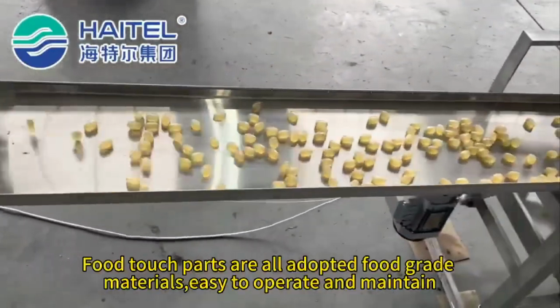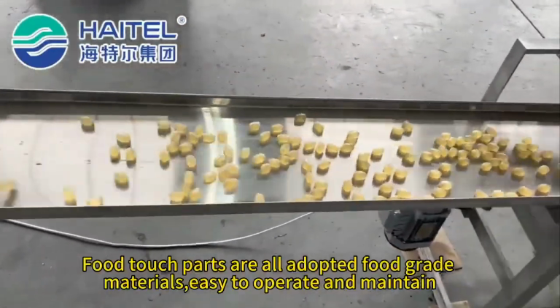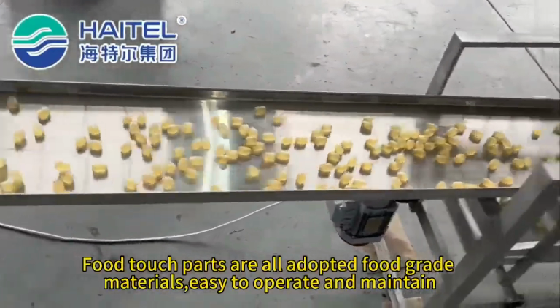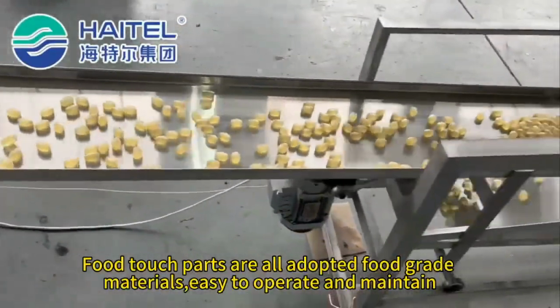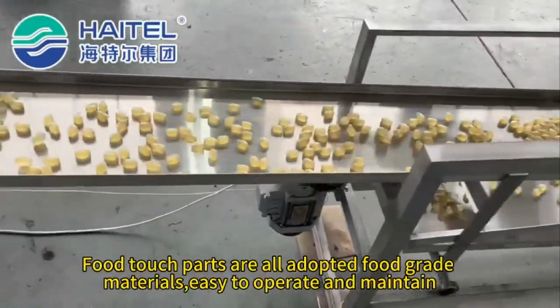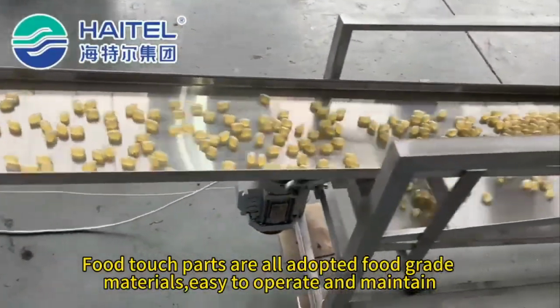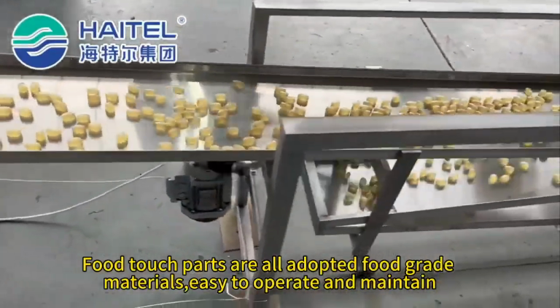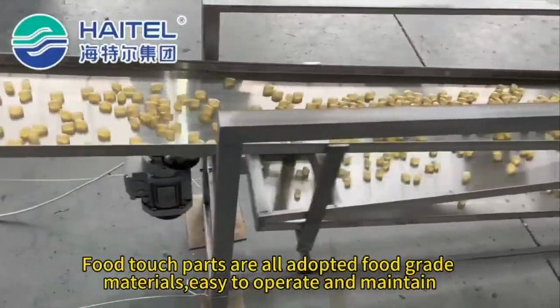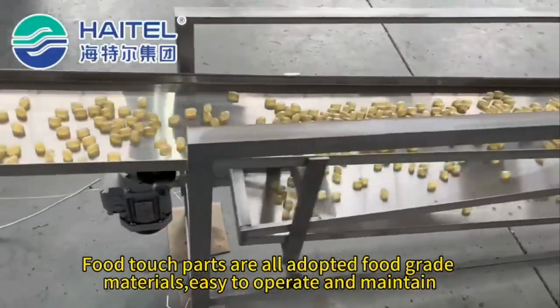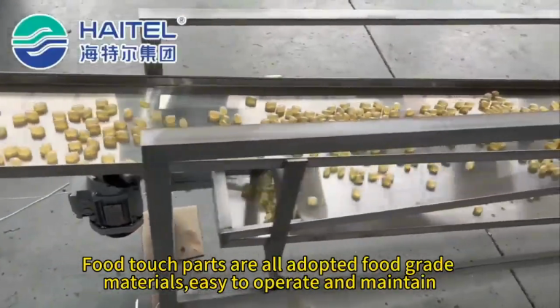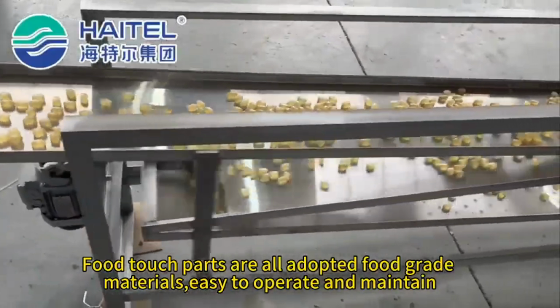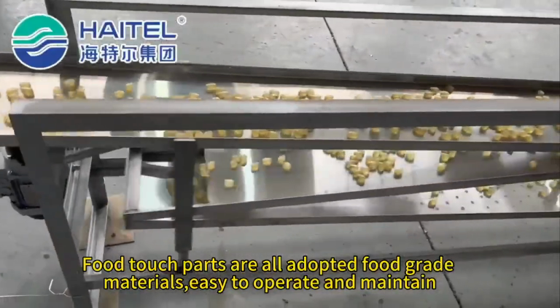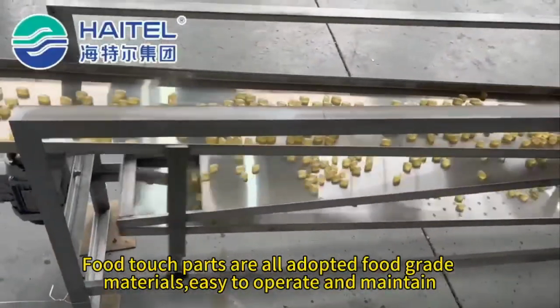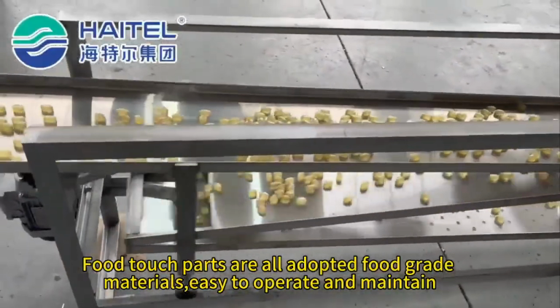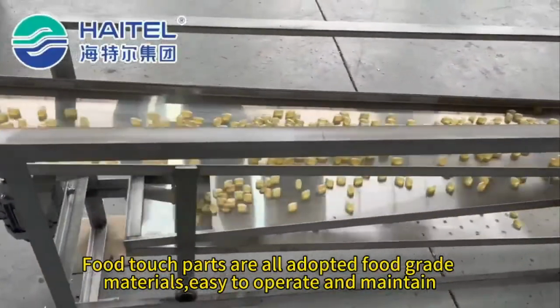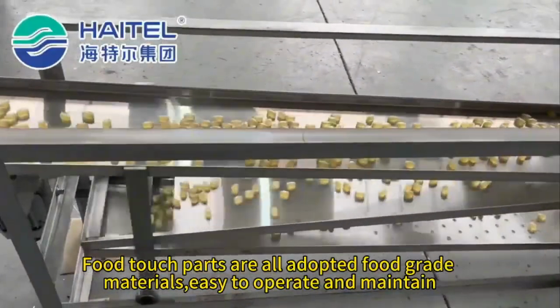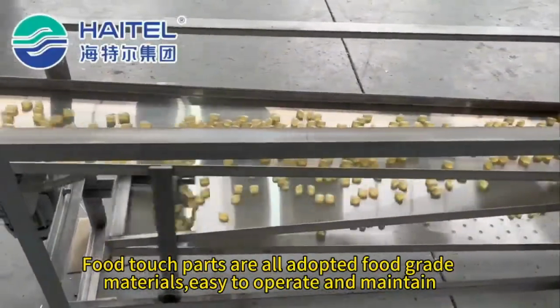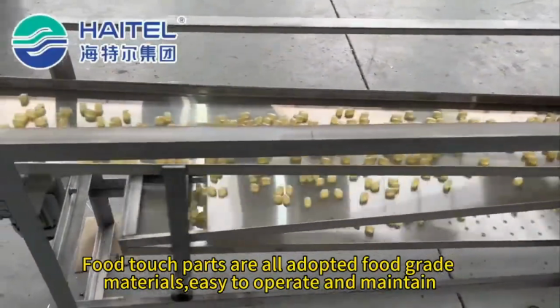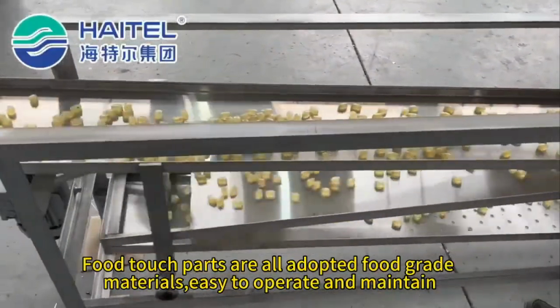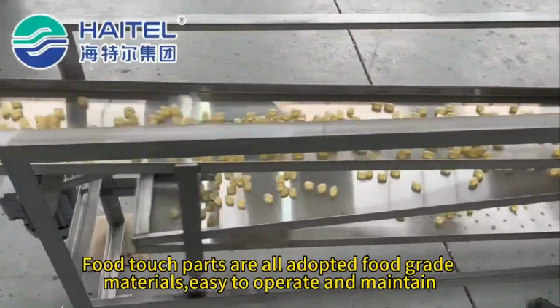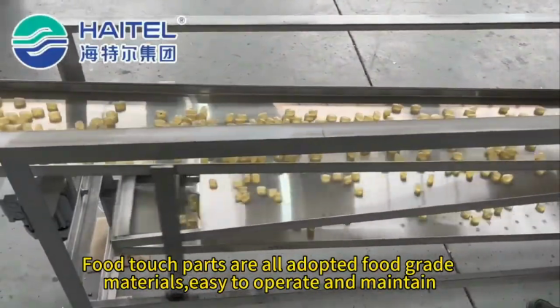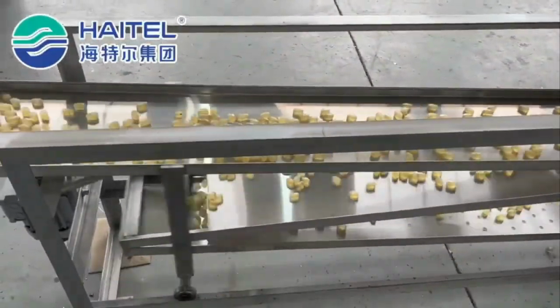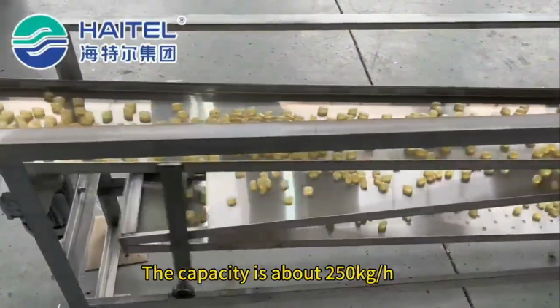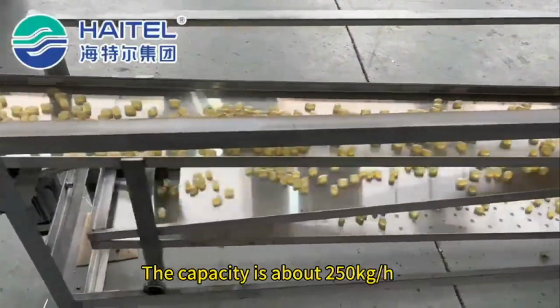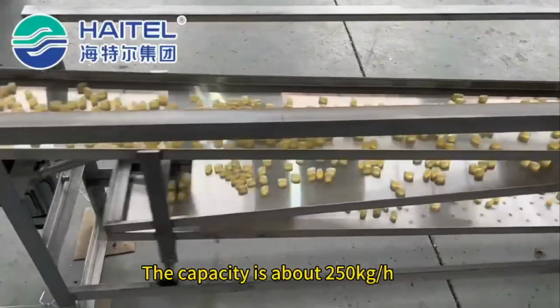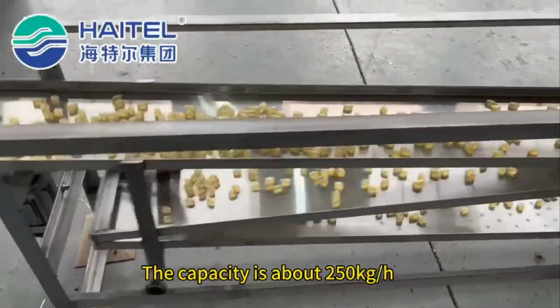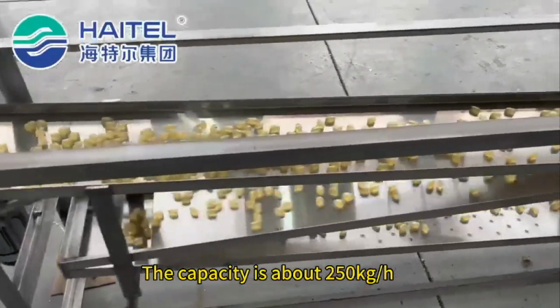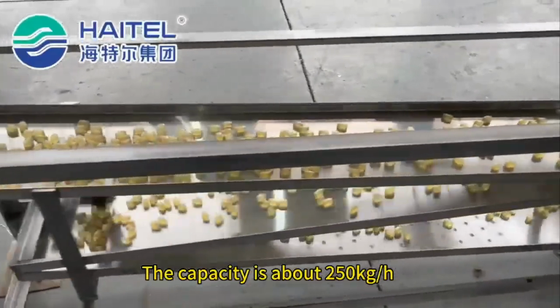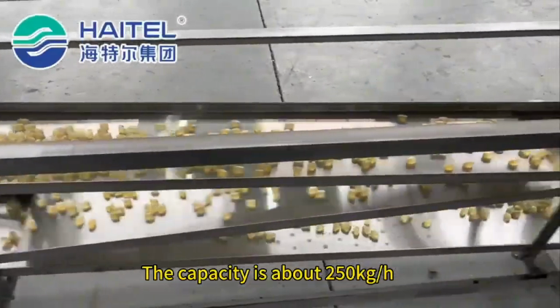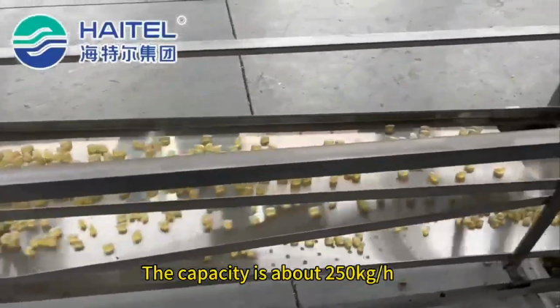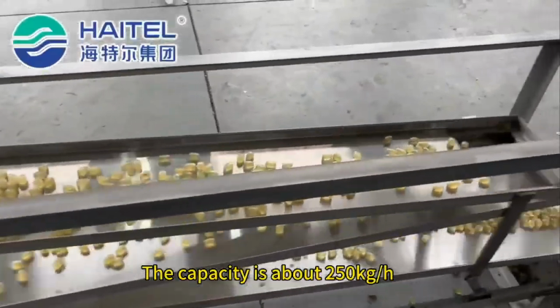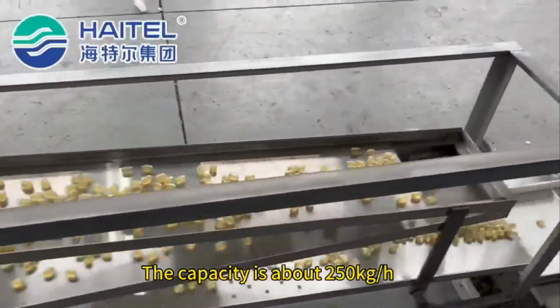All food-contact parts are made of food-grade materials, easy to operate and maintain. The capacity is about 250 kilograms per hour.